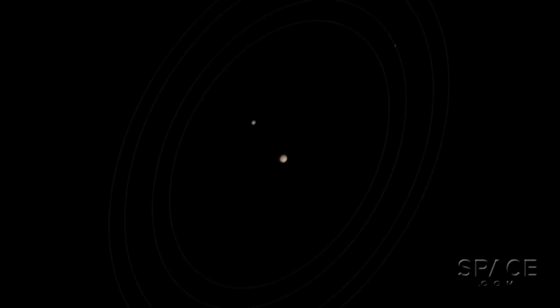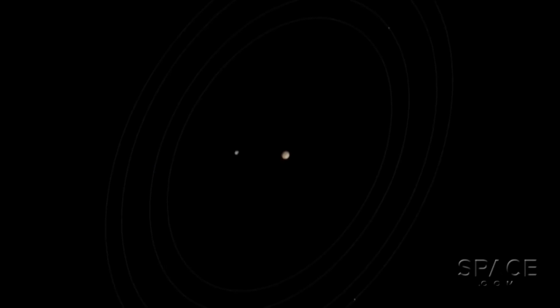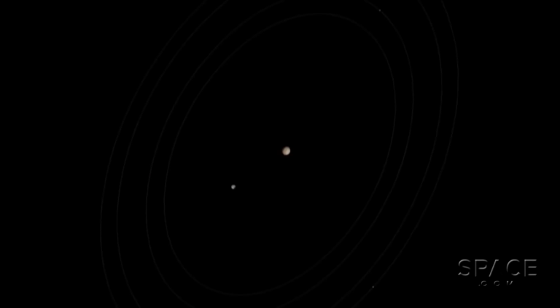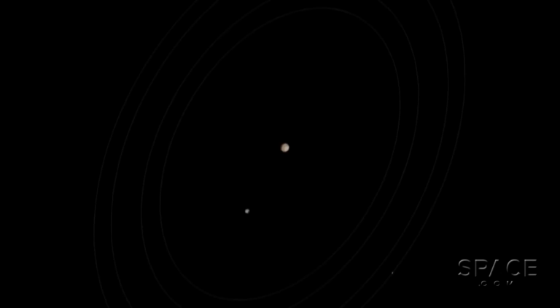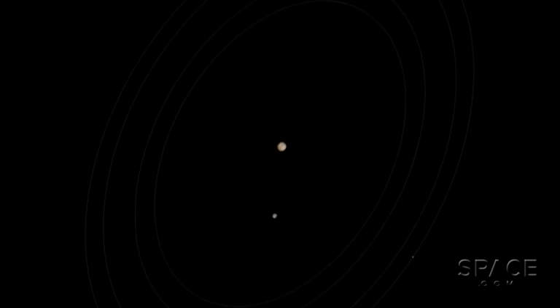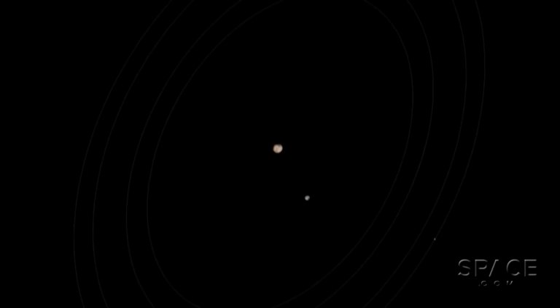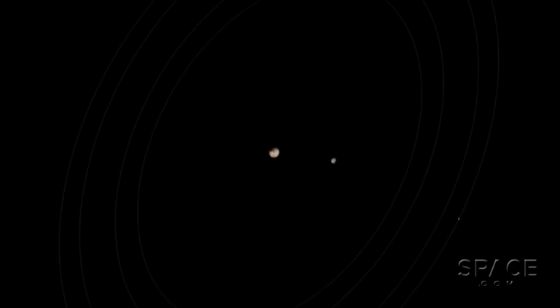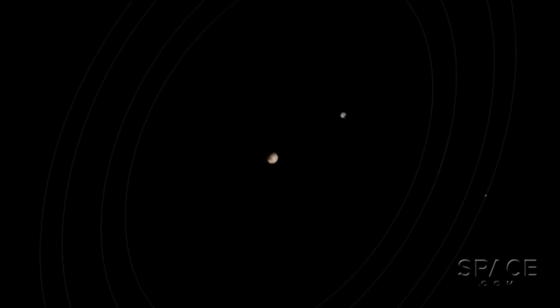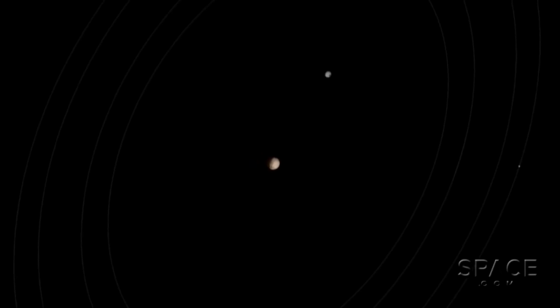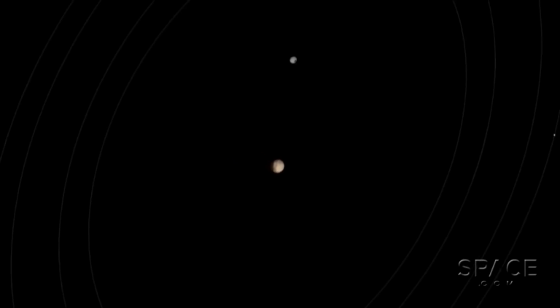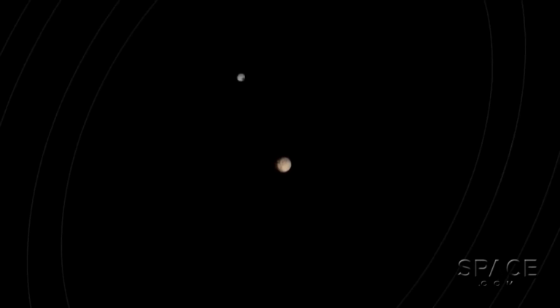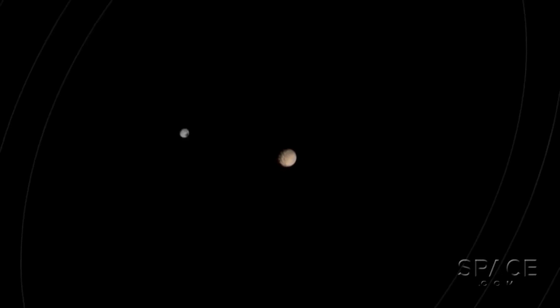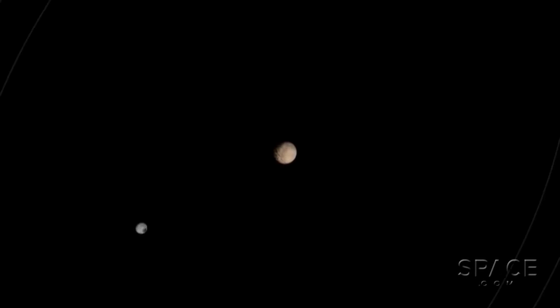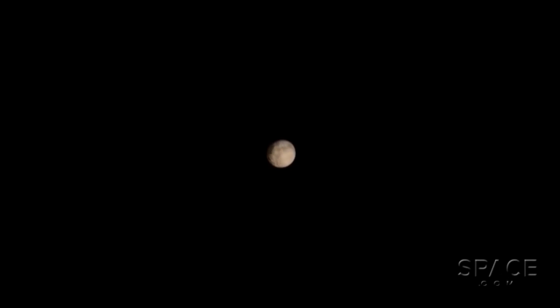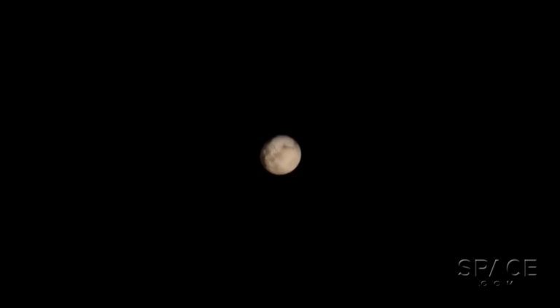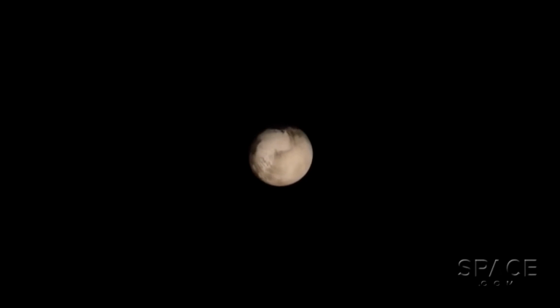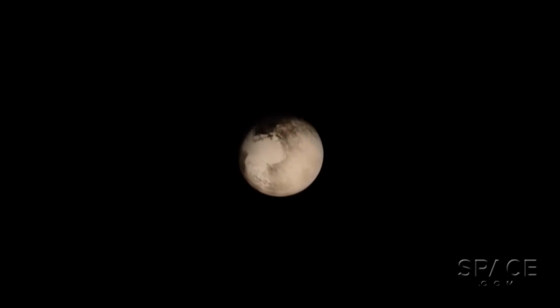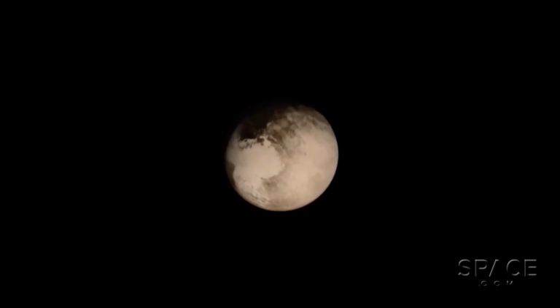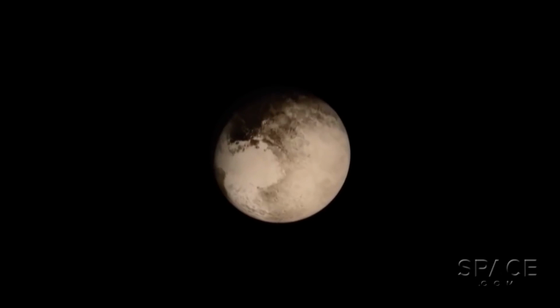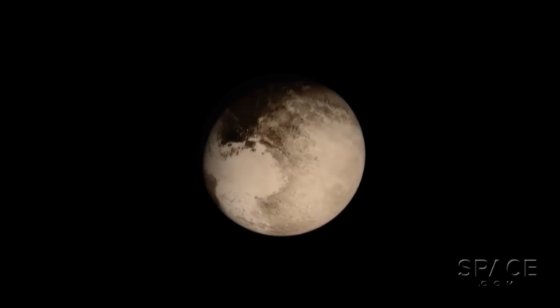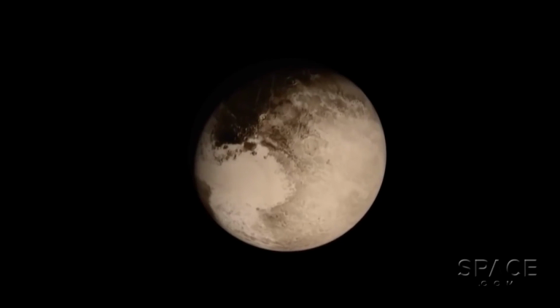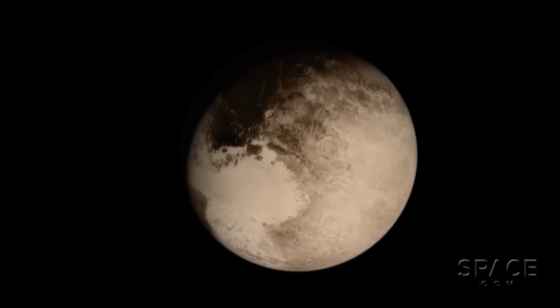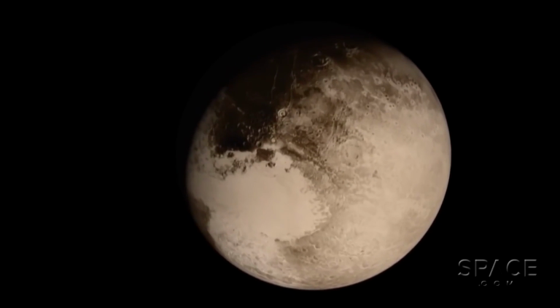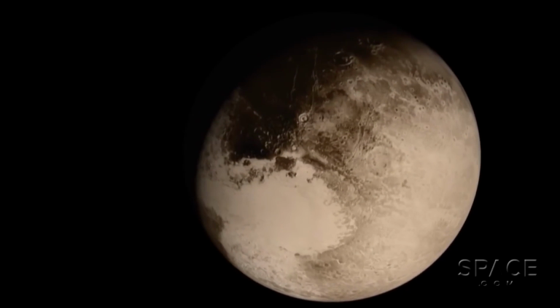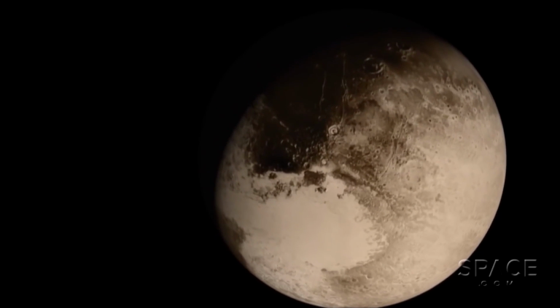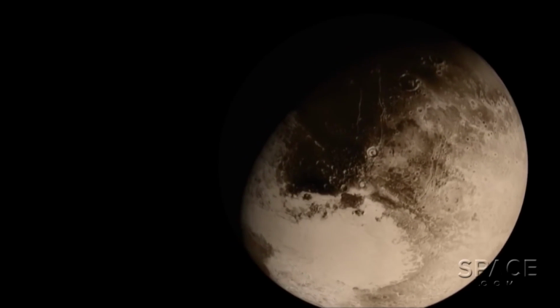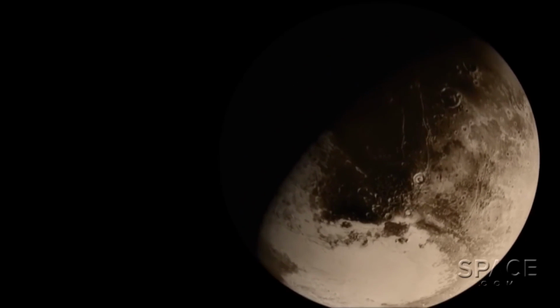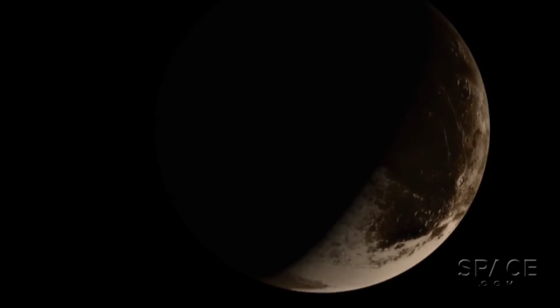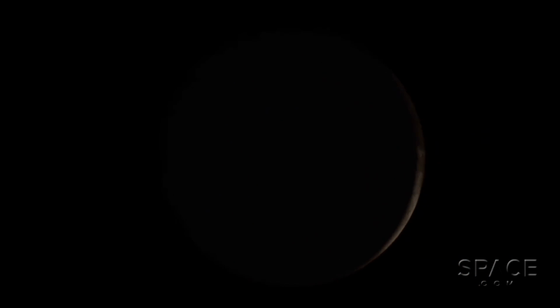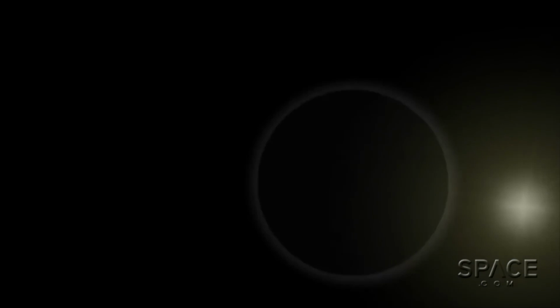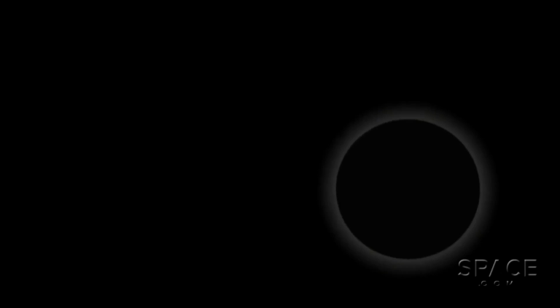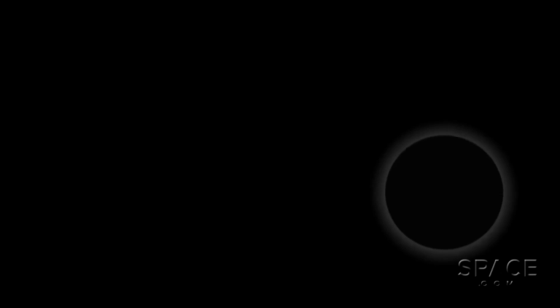Just as any good photographer would use the angle of available light to reveal his or her subject's secrets, New Horizons mission planners tightly choreographed a complex series of shots to take full advantage of the weak sunlight out there in the Kuiper Belt.